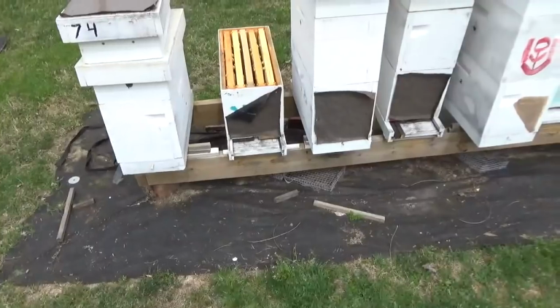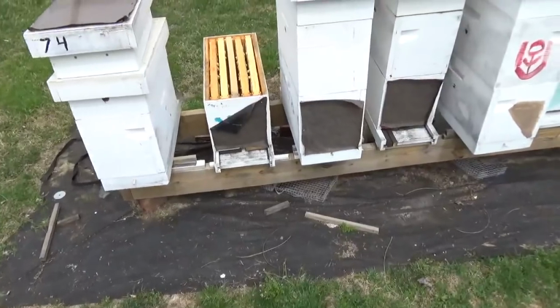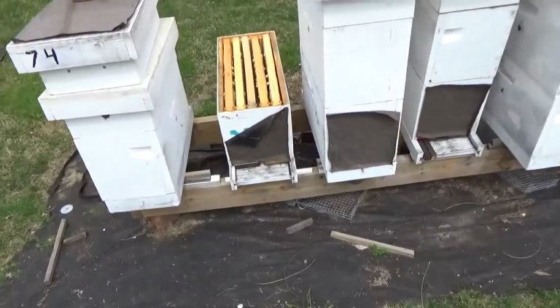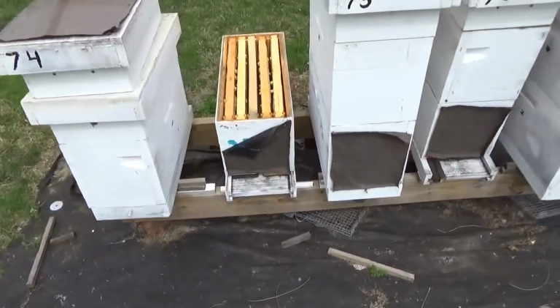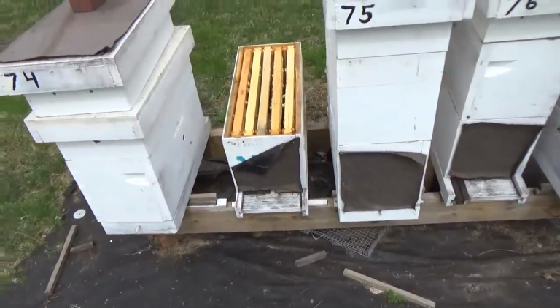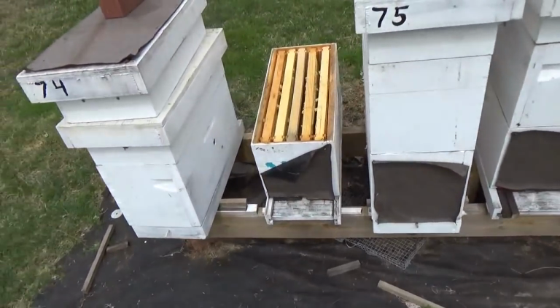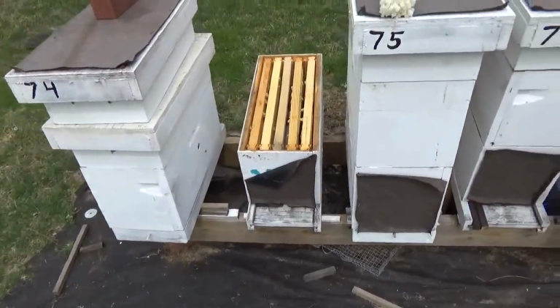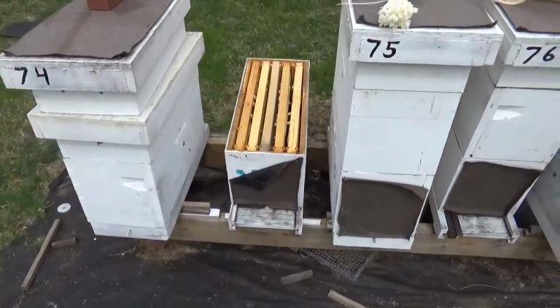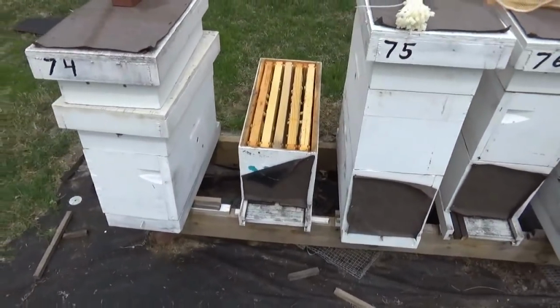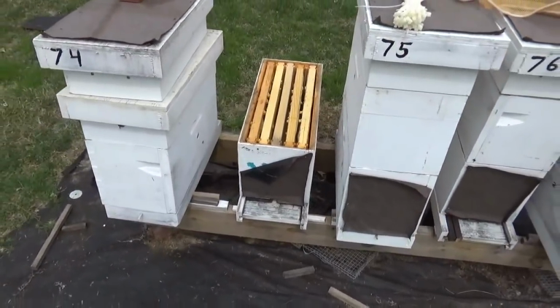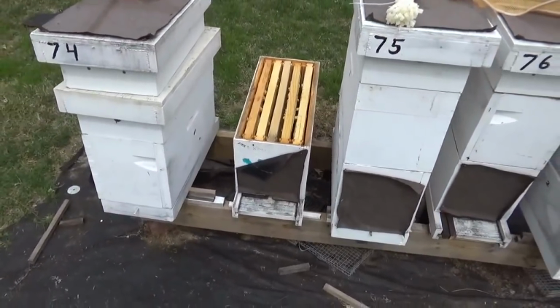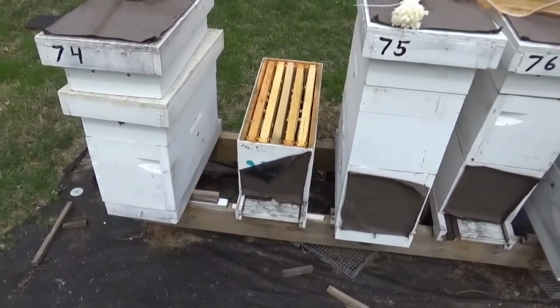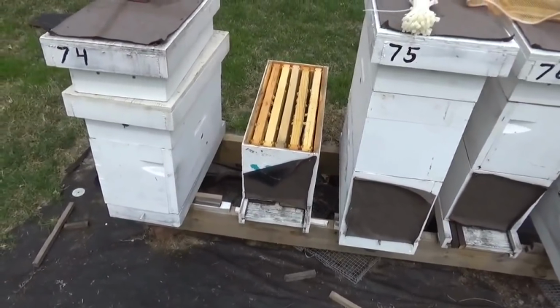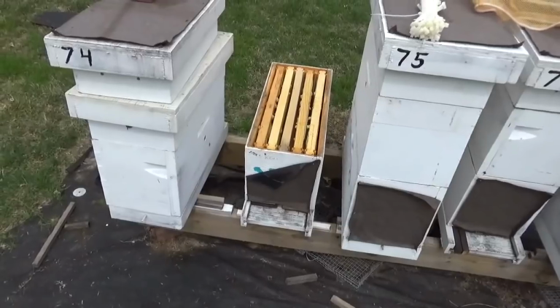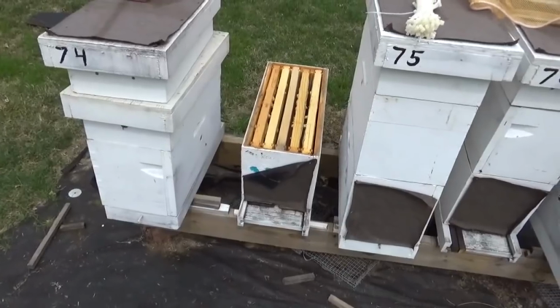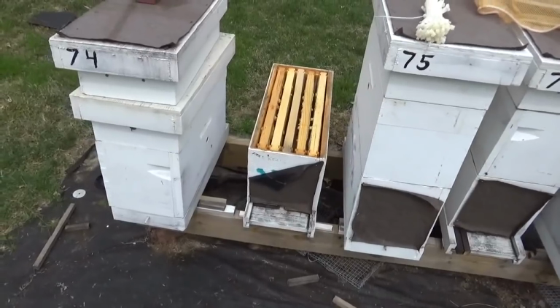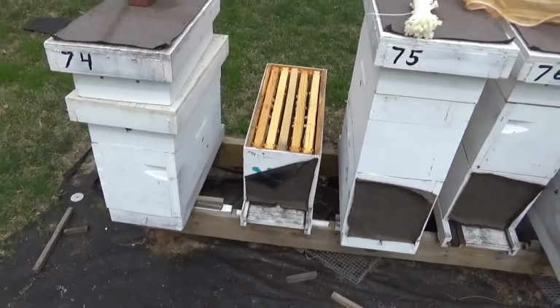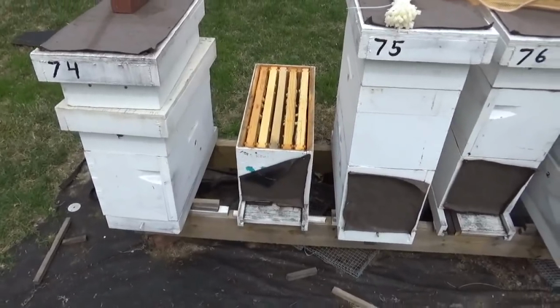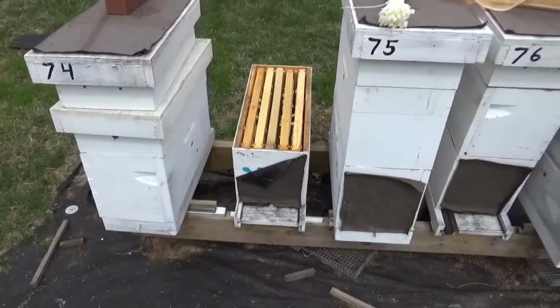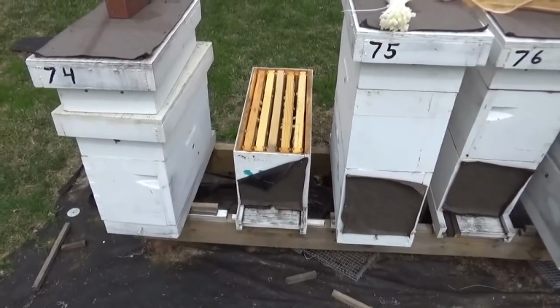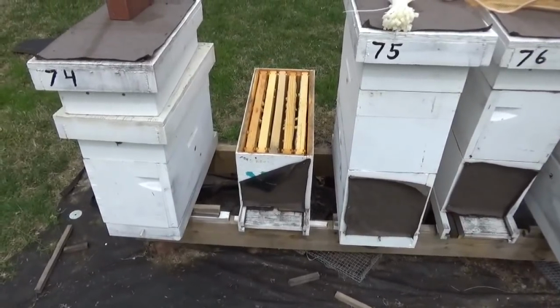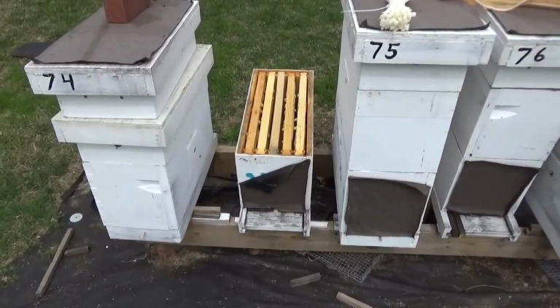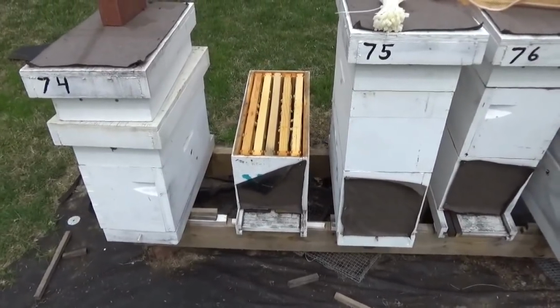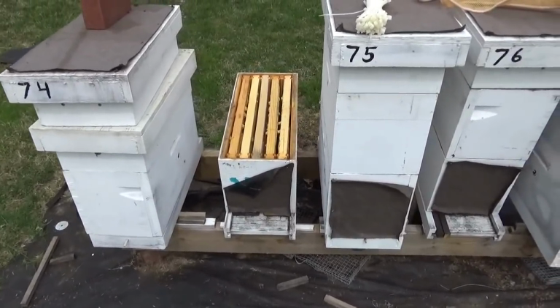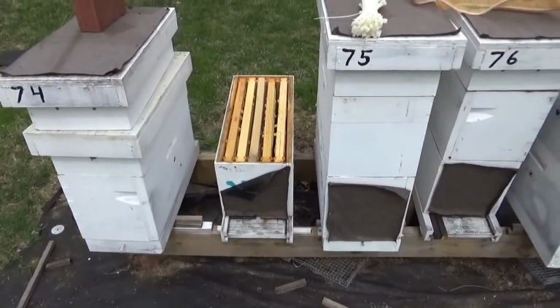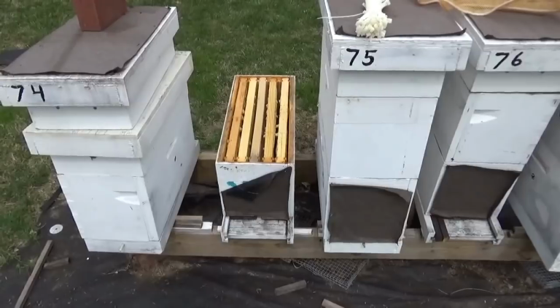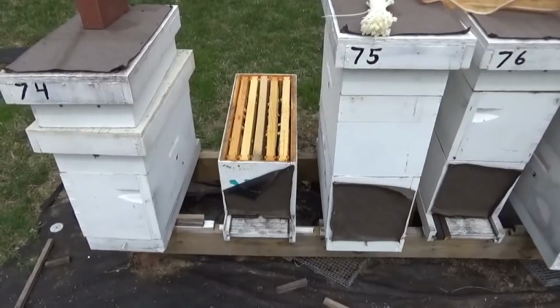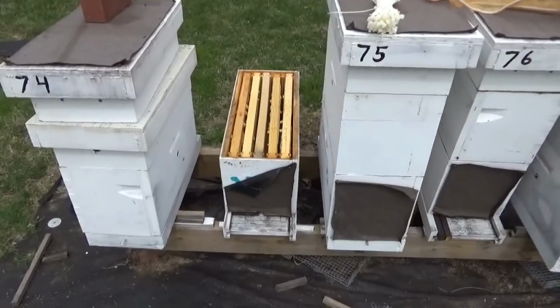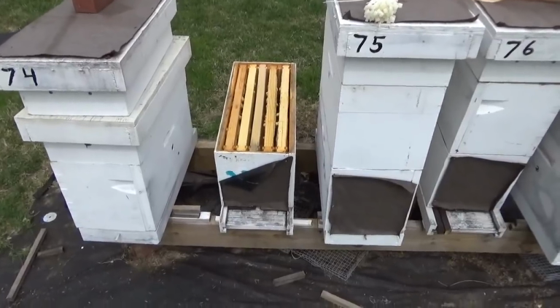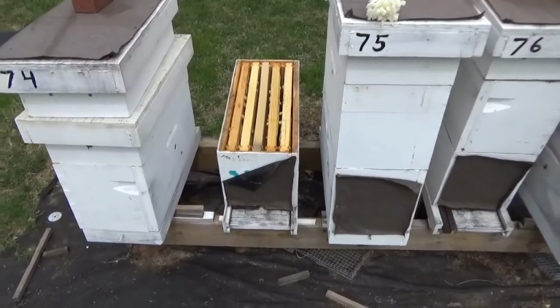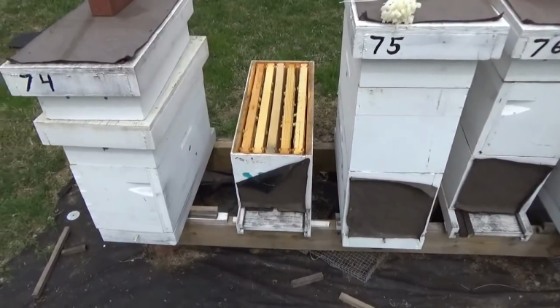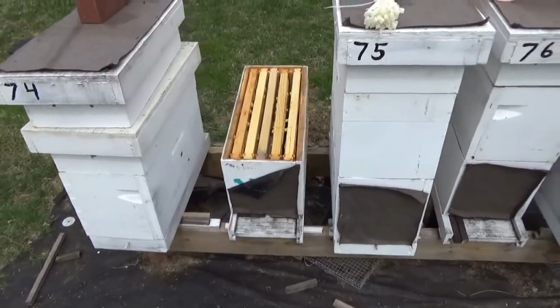Hi and welcome to Little Bits Honey Bees. I'm Skinny Bee Man here. This is for the intermediate series, guys wanting to enlarge their apiary size by splits and this, that and the other.